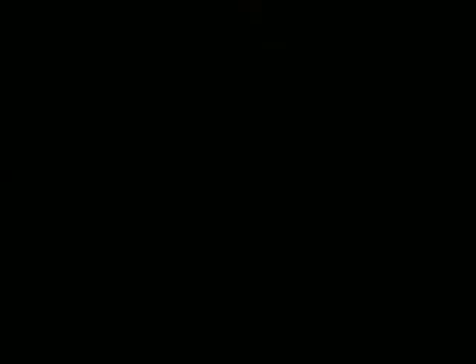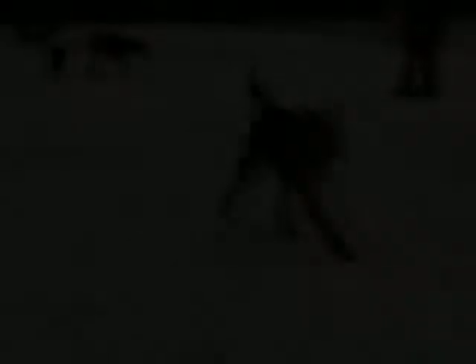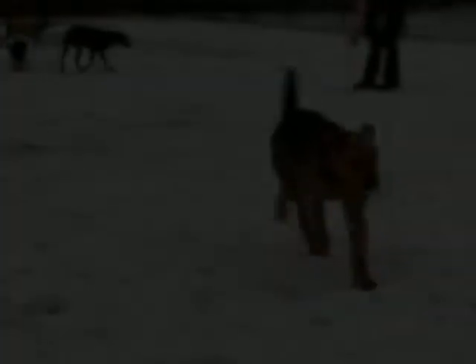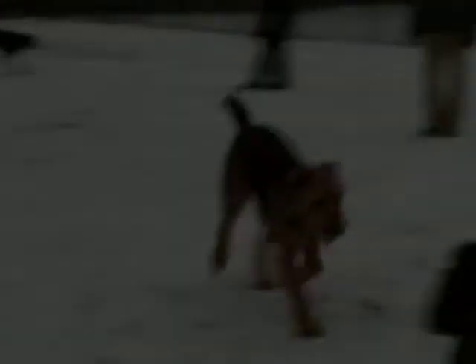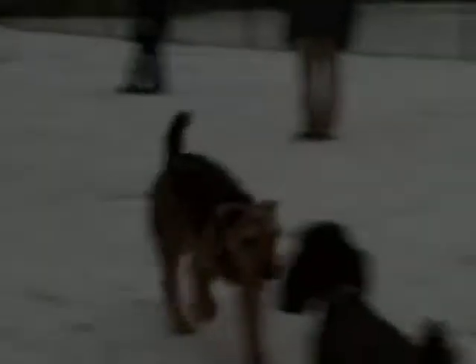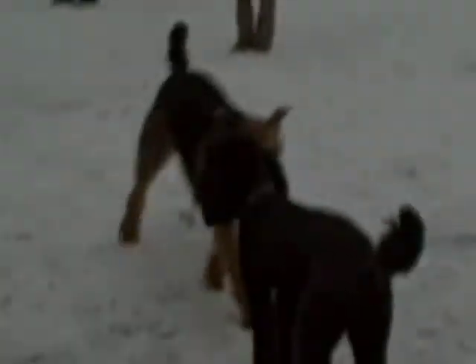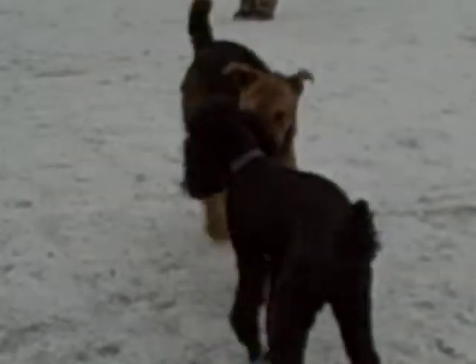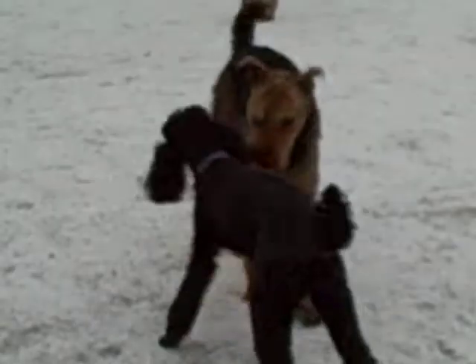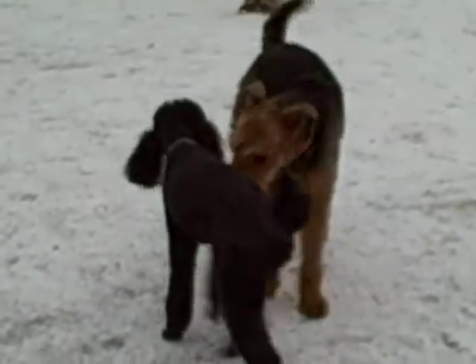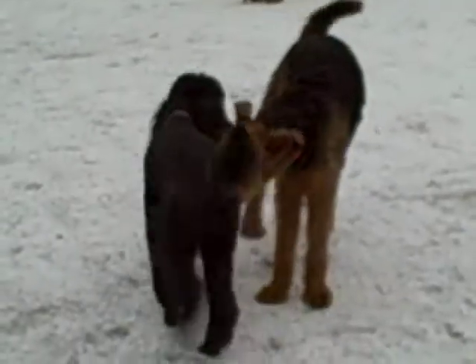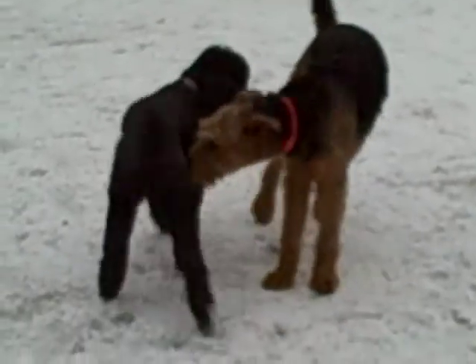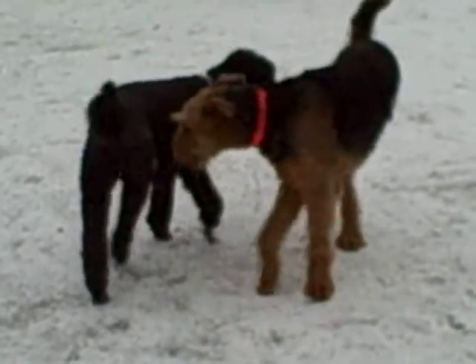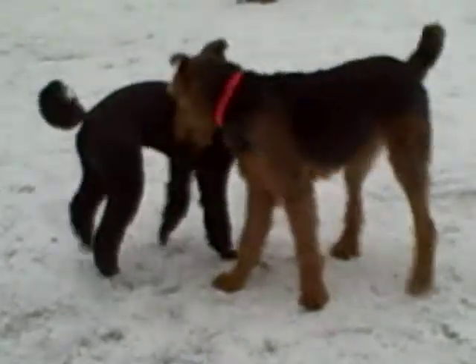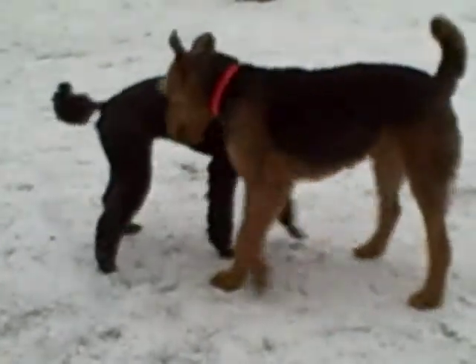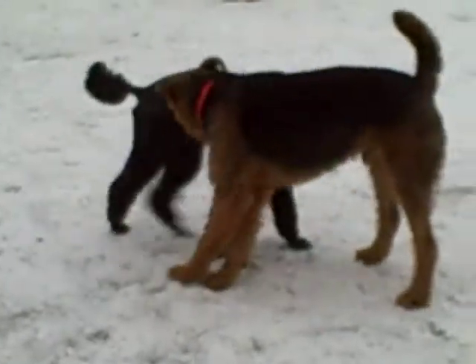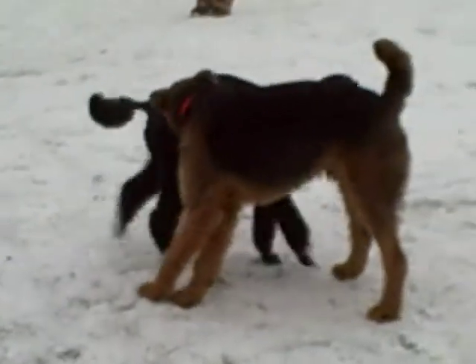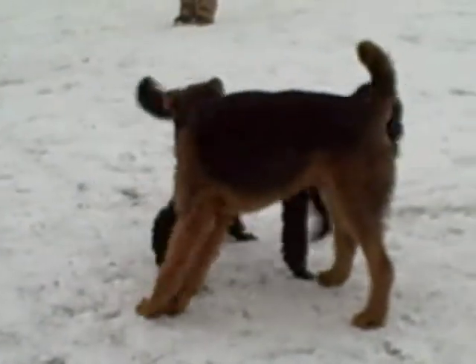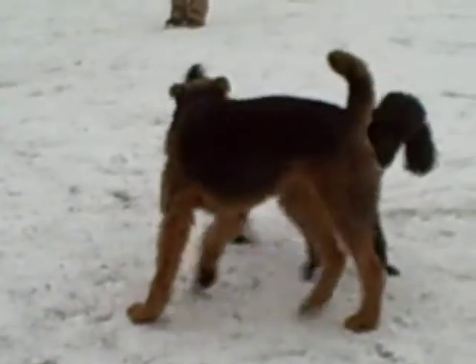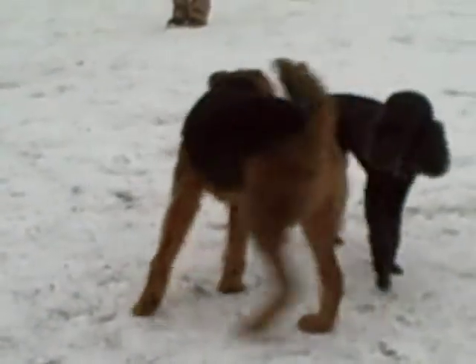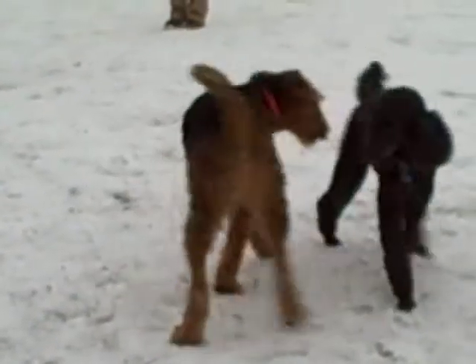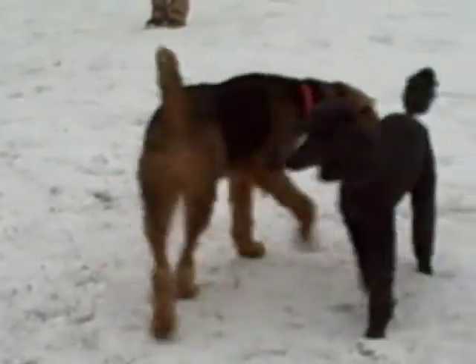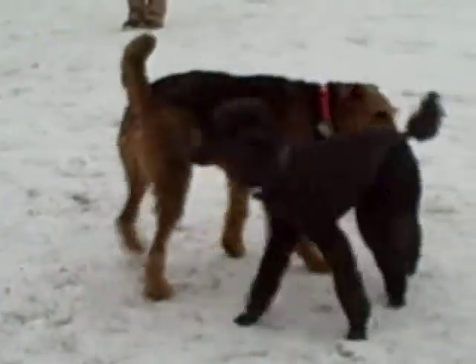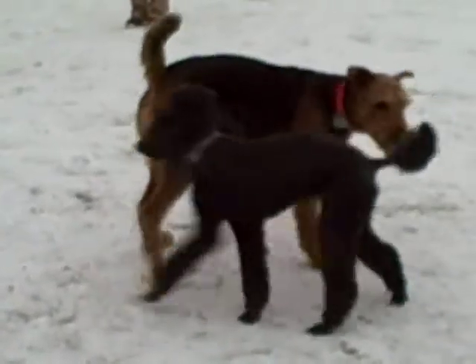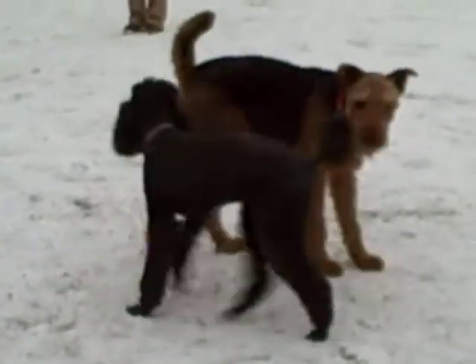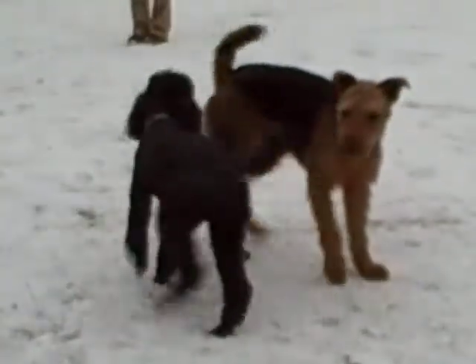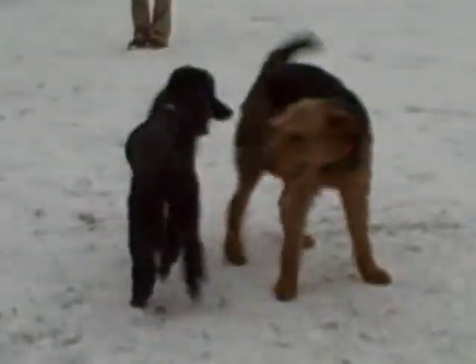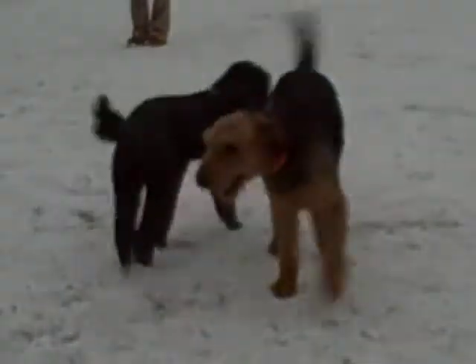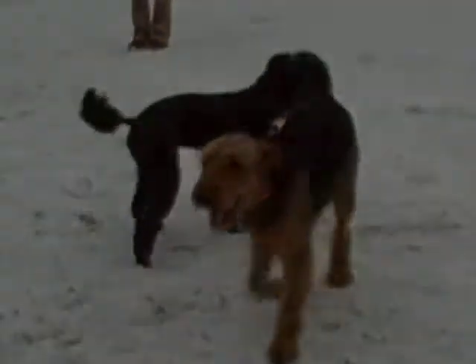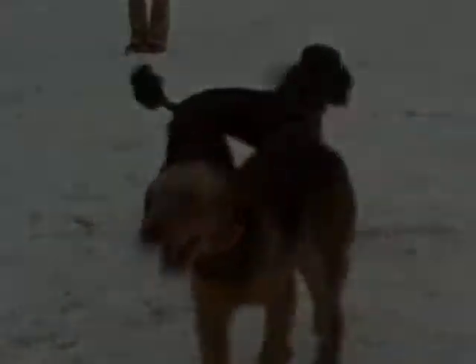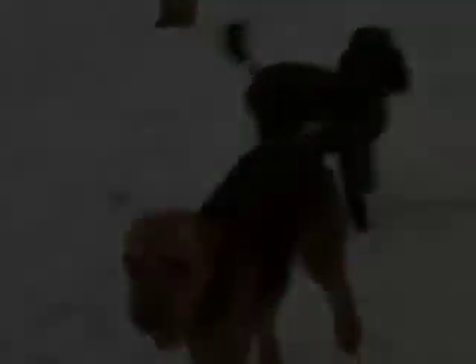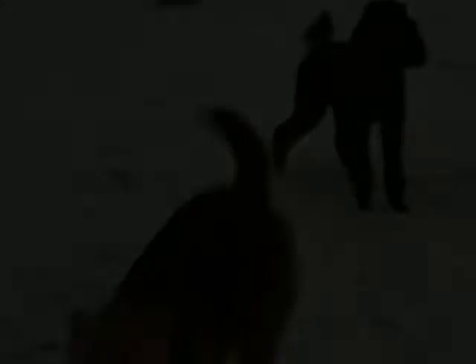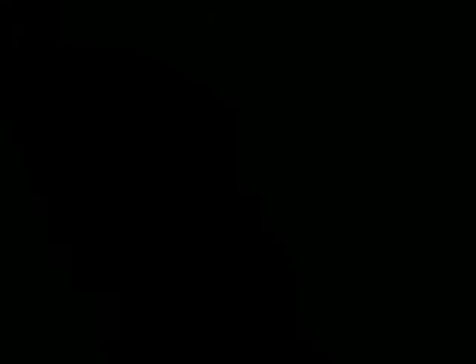Another dog comes to say hello — an Airedale. Good greet, guys. They circle and sniff to say hello.